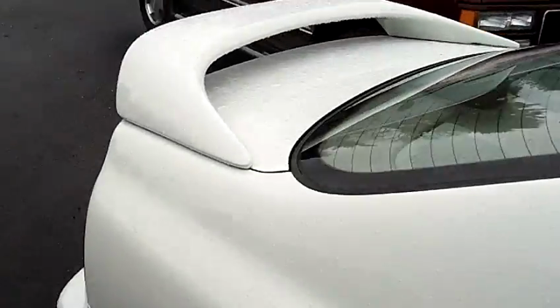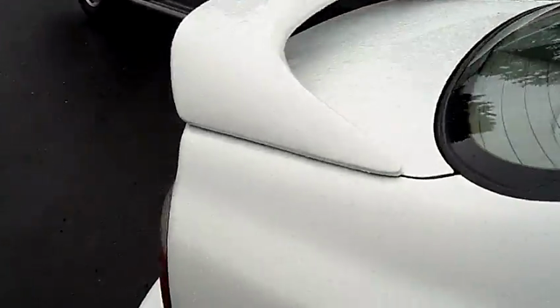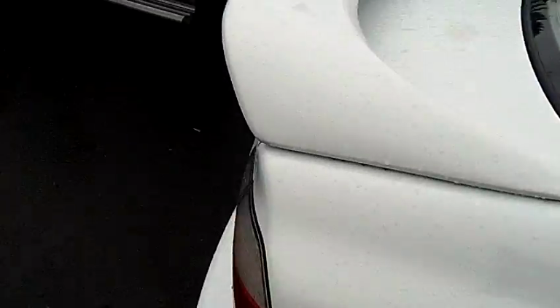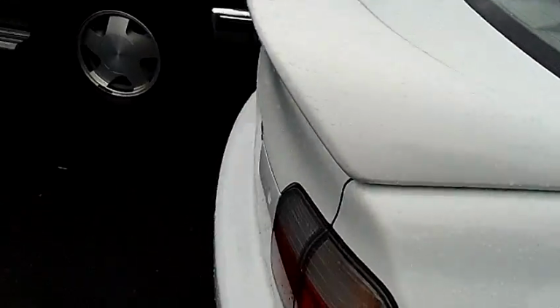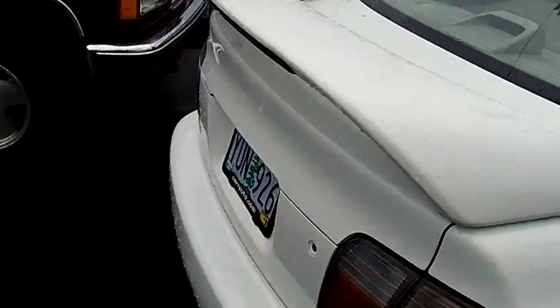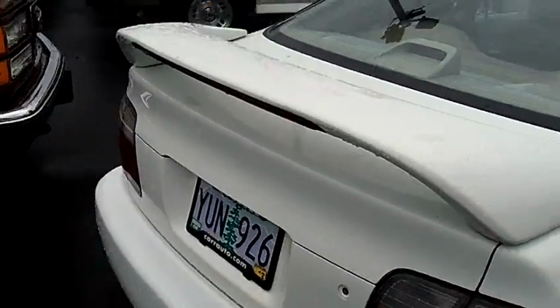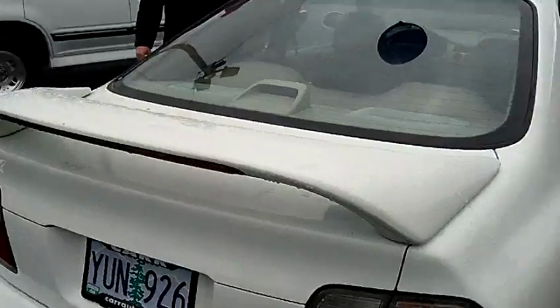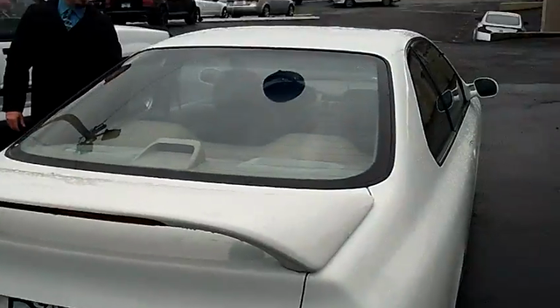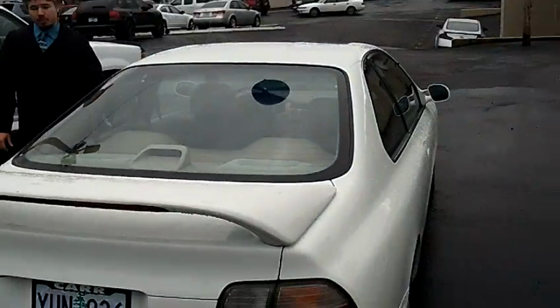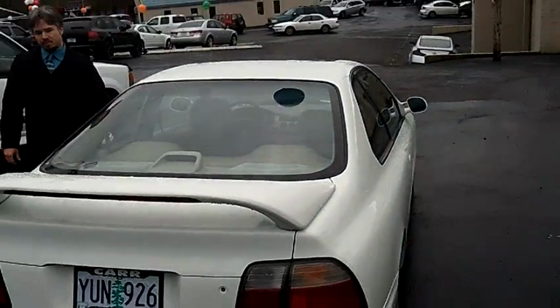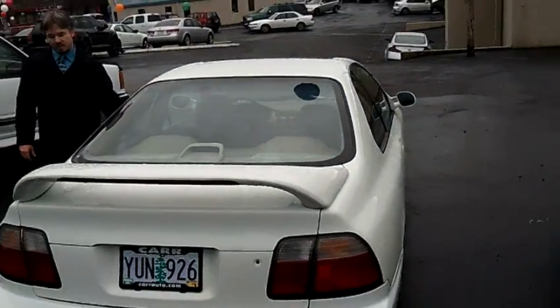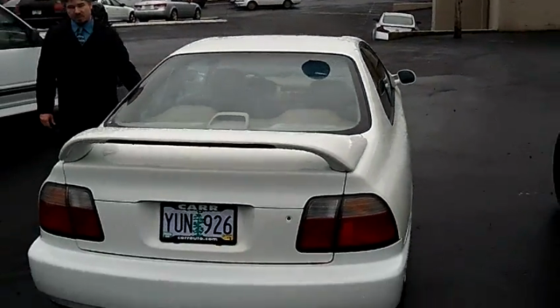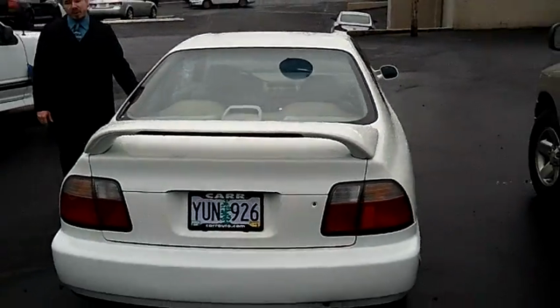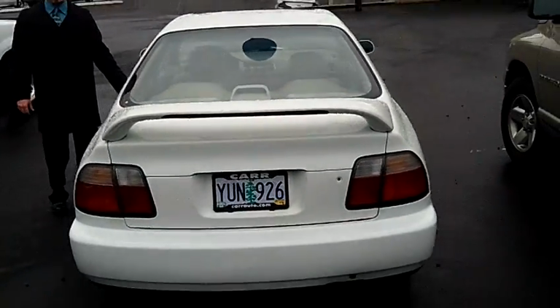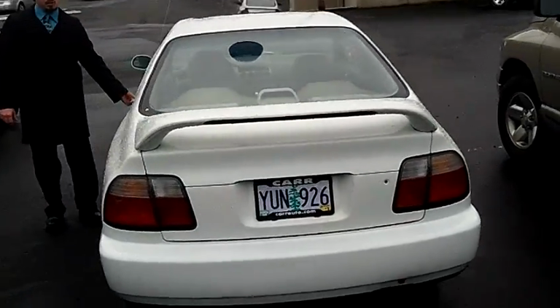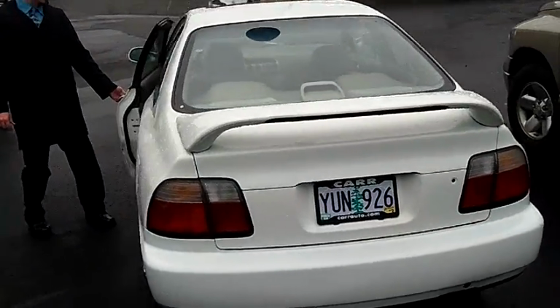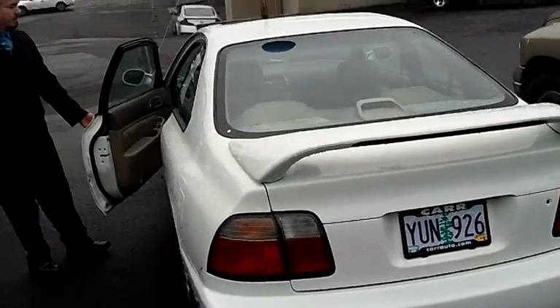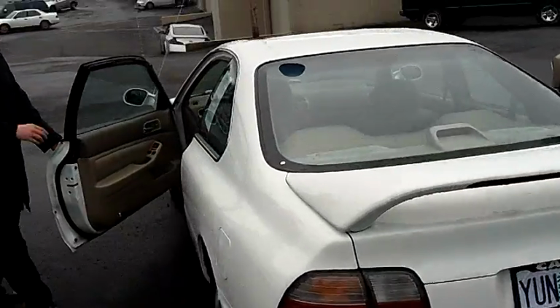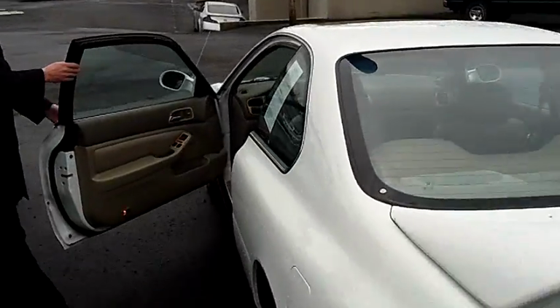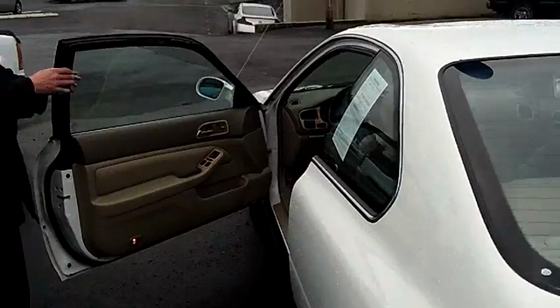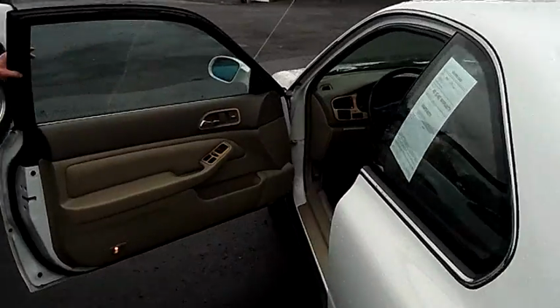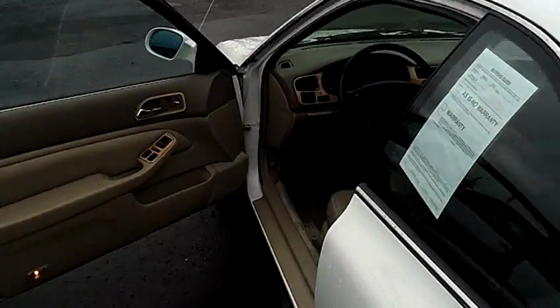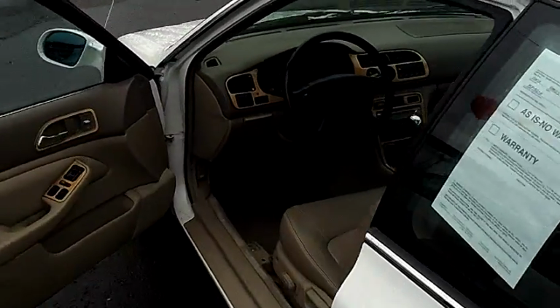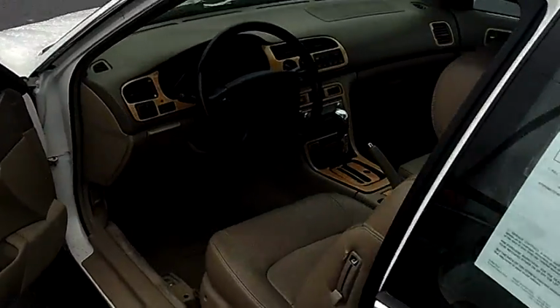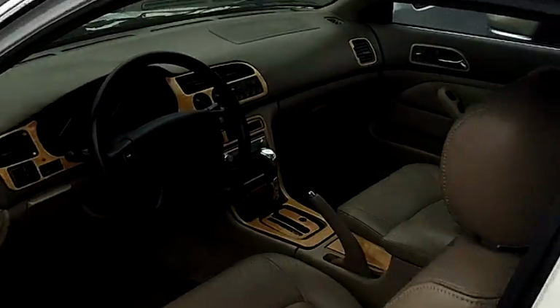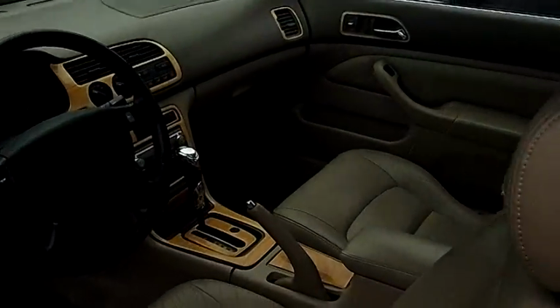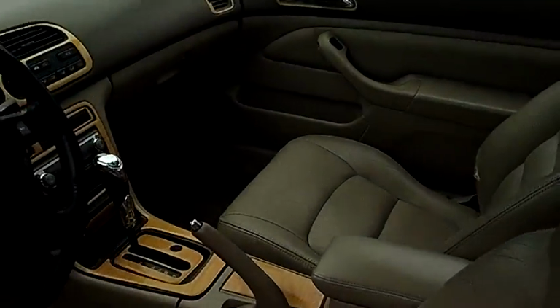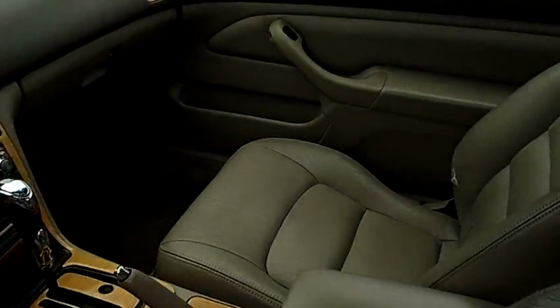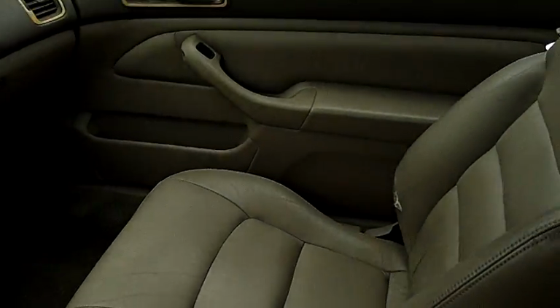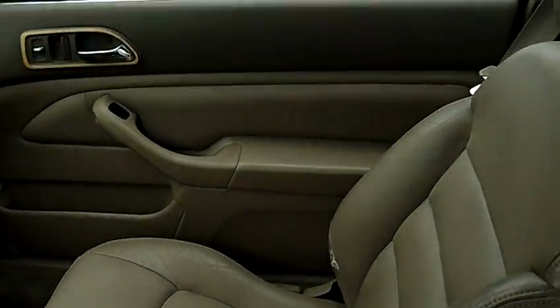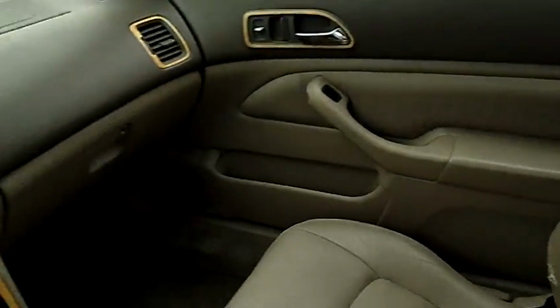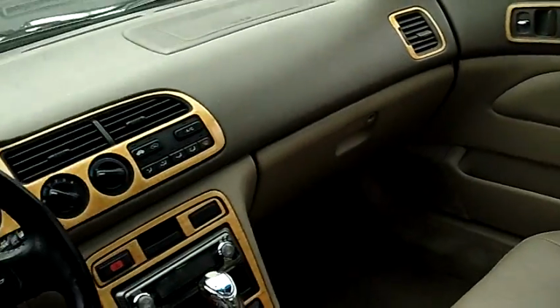It has the rear spoiler on the deck, moonroof, it's a very straight car, no dings, leather interior, wood grain, automatic transmission.